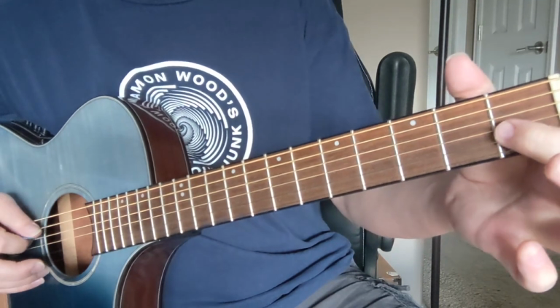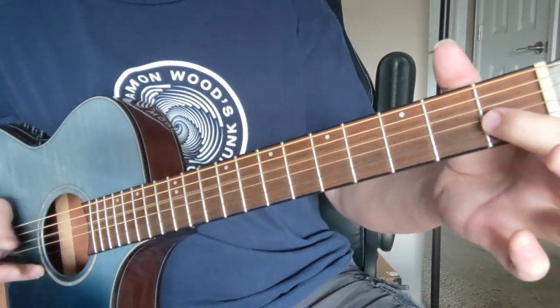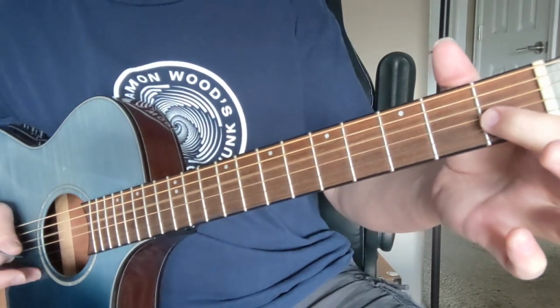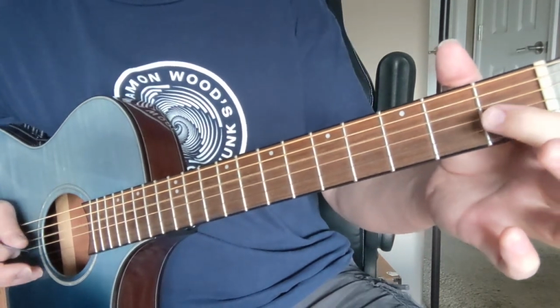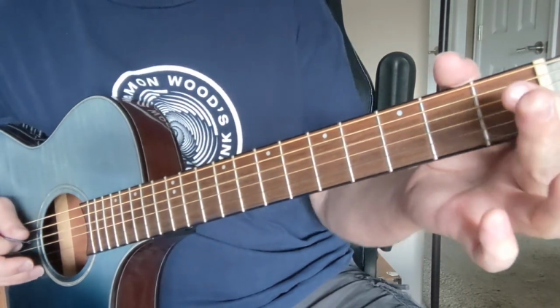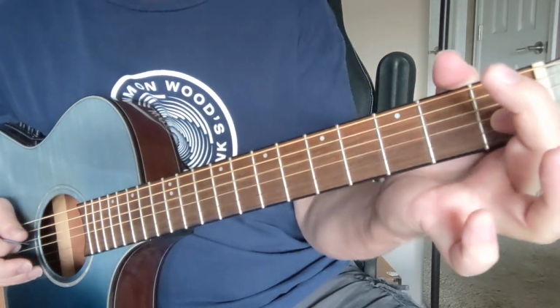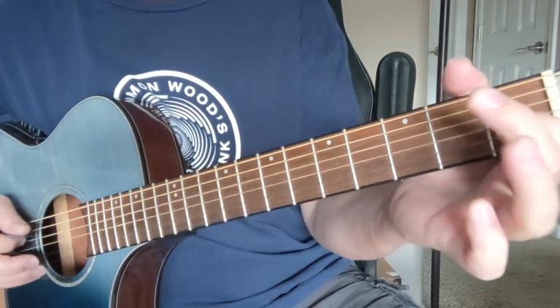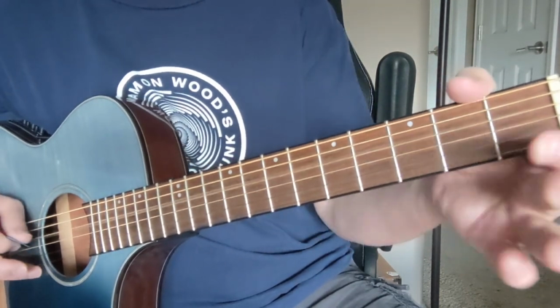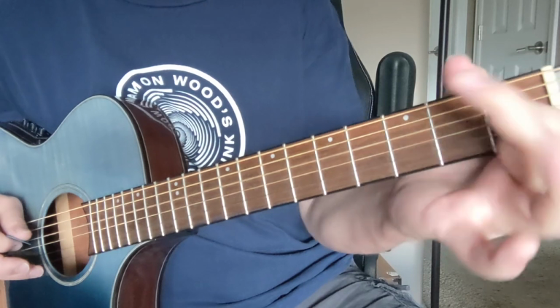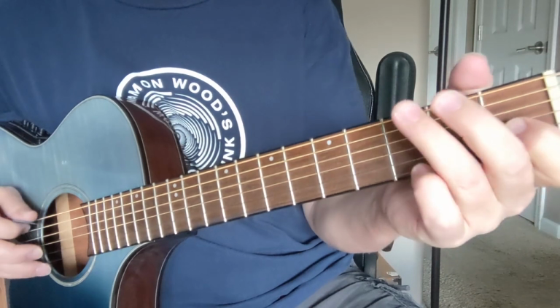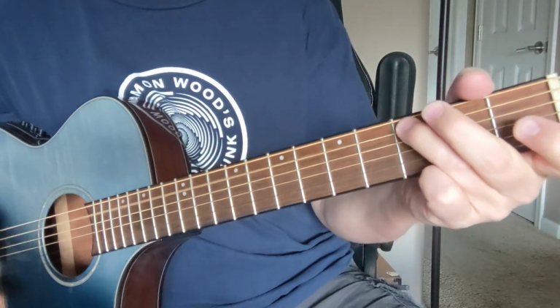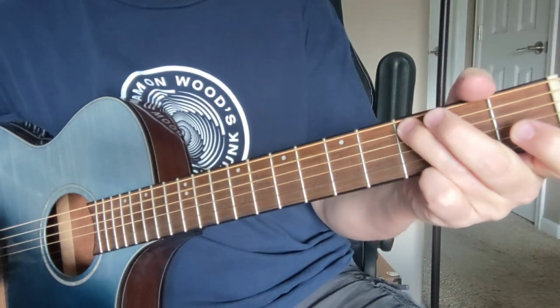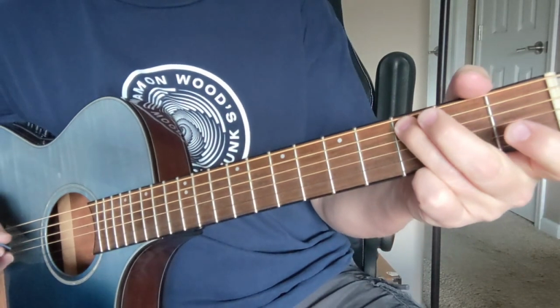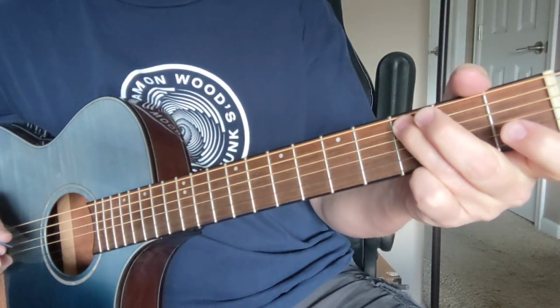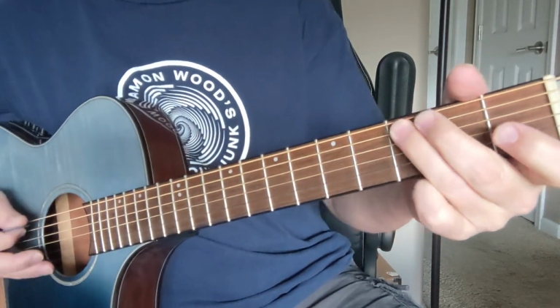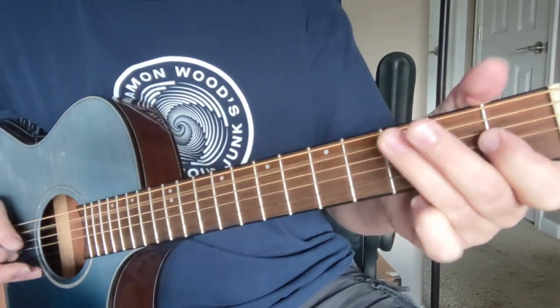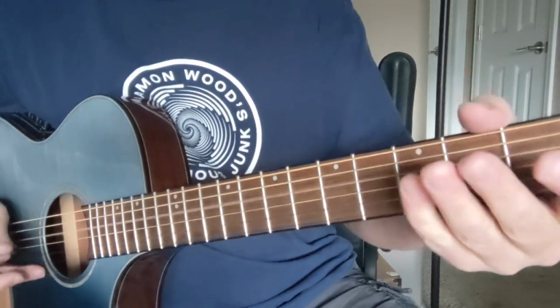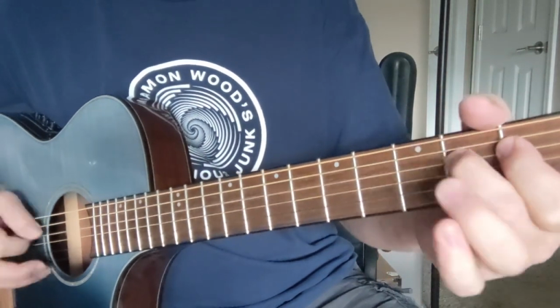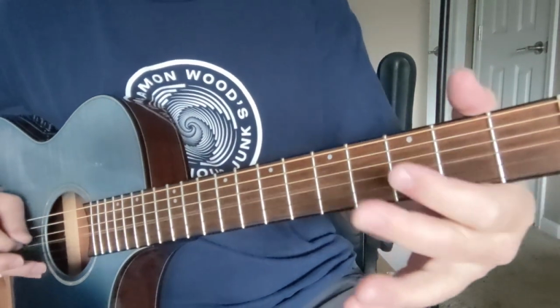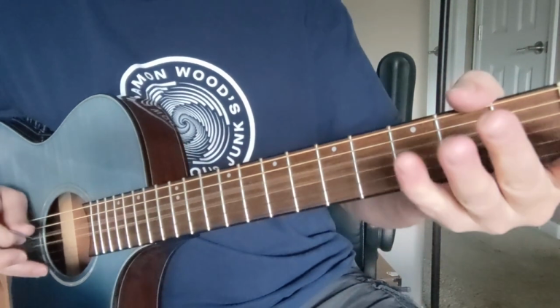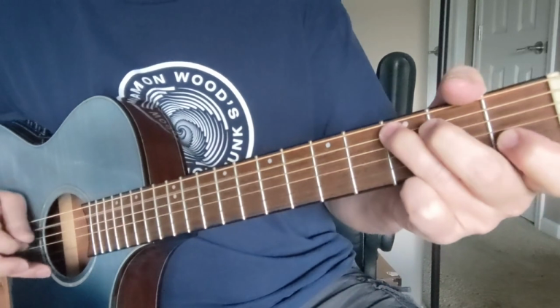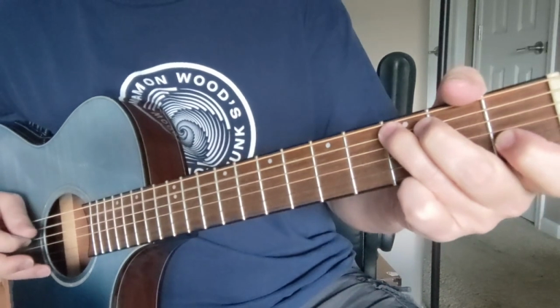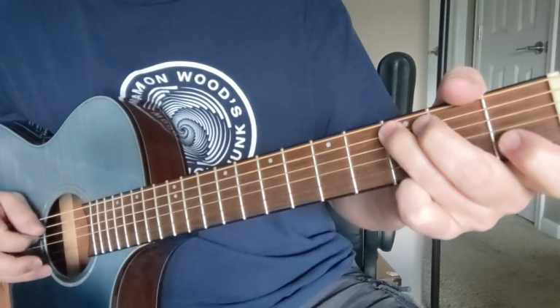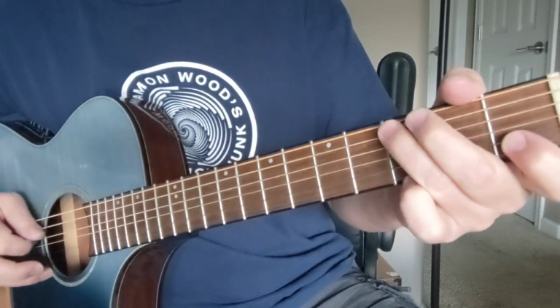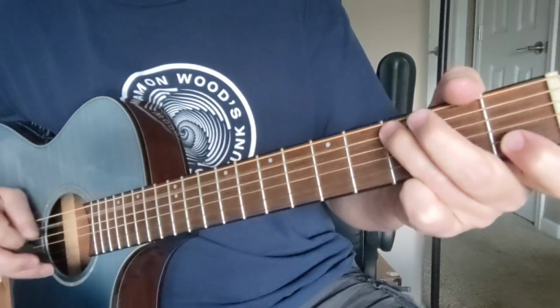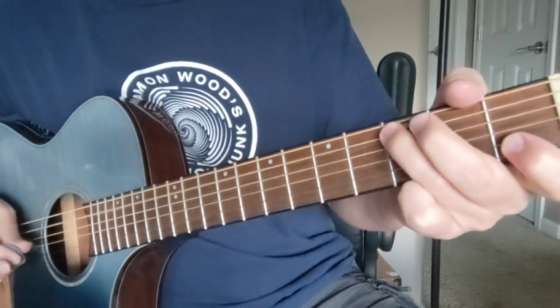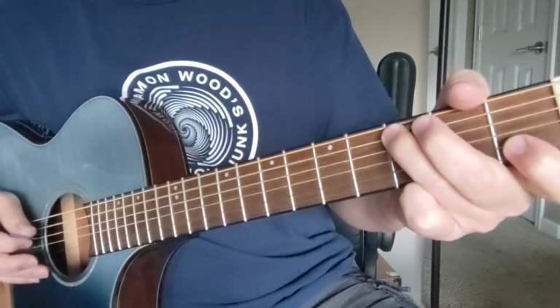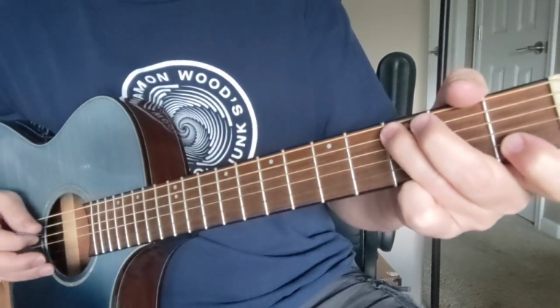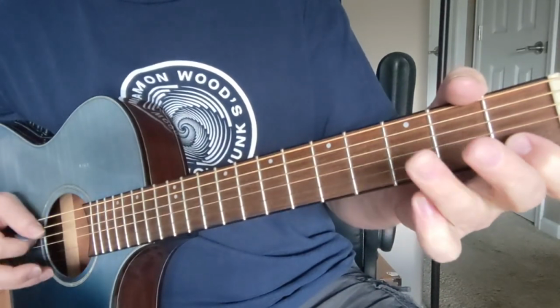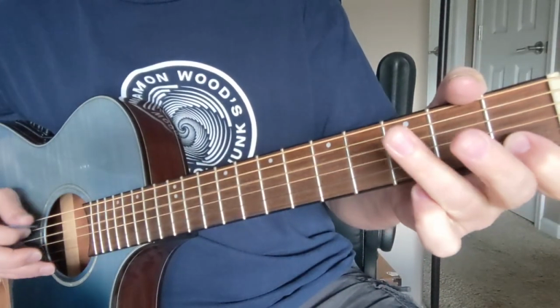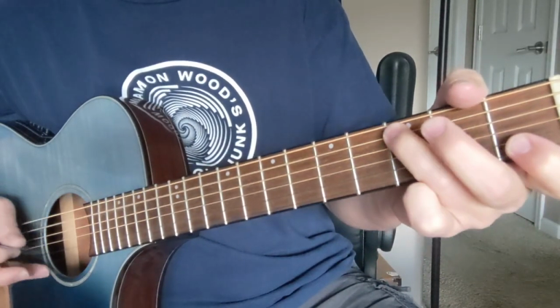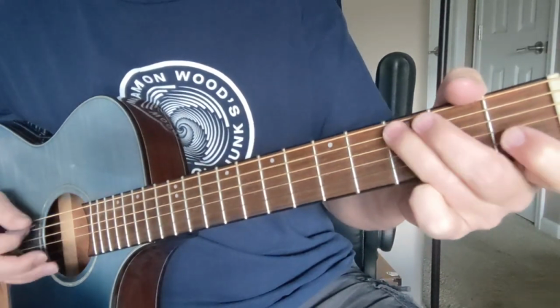And that's where we play the D string — we wait a second and we do a pull-off to the C note over here on the A, and then we do a D to C there on the D string back to that C note.